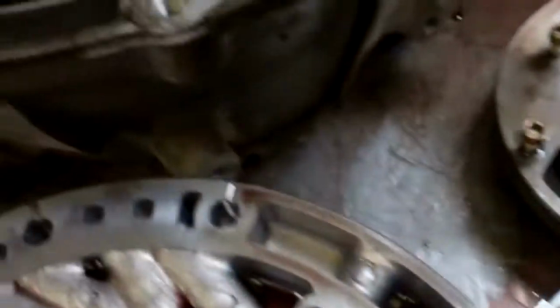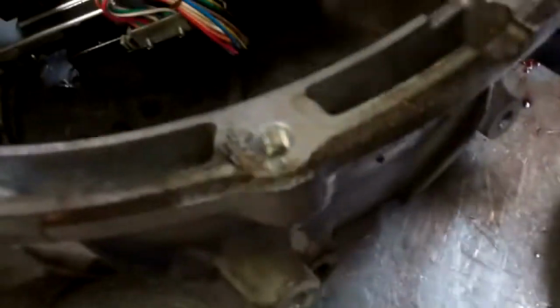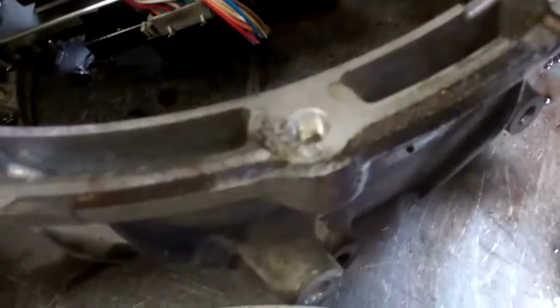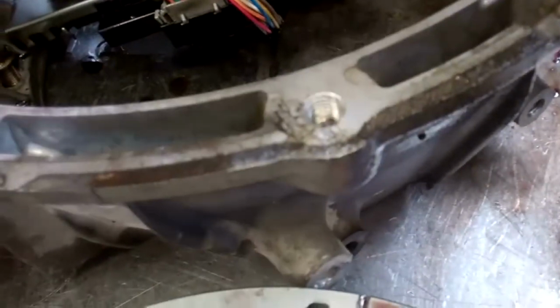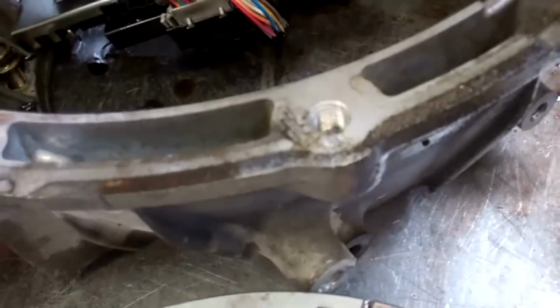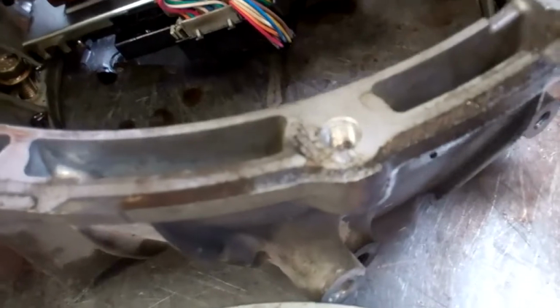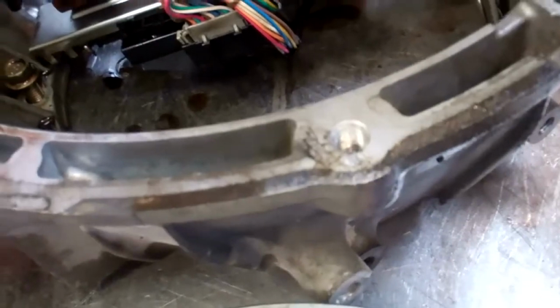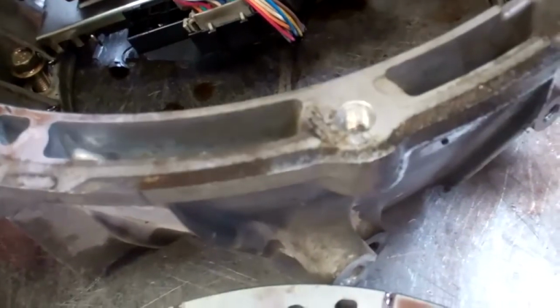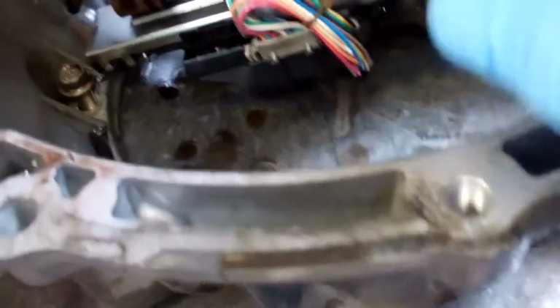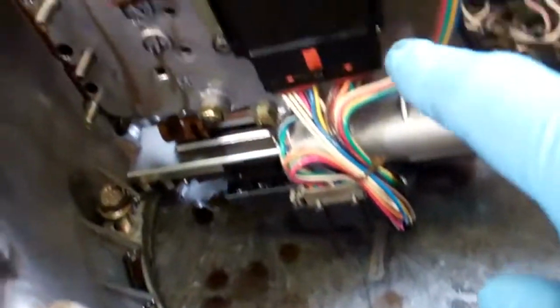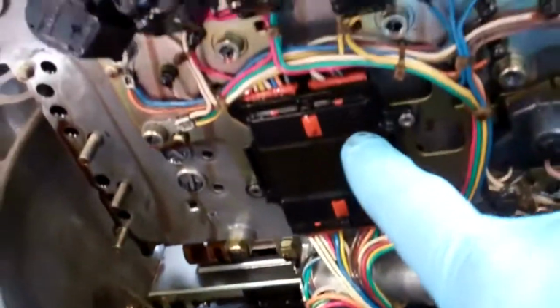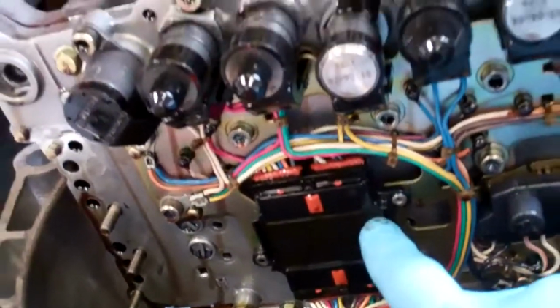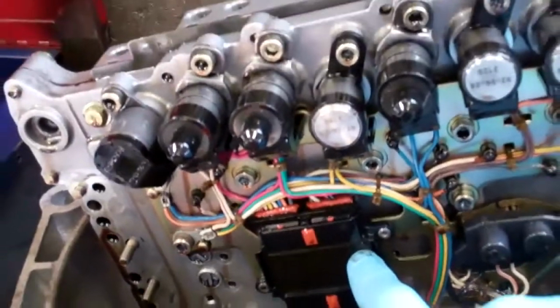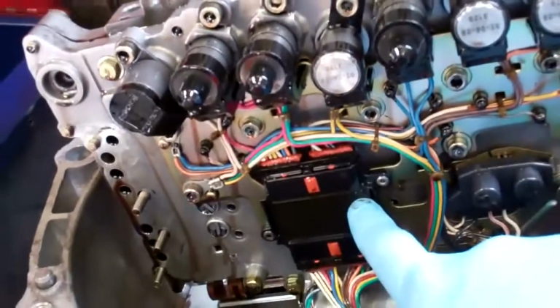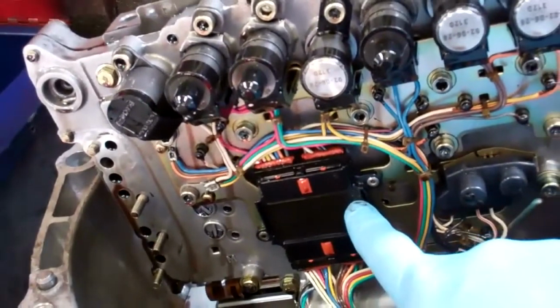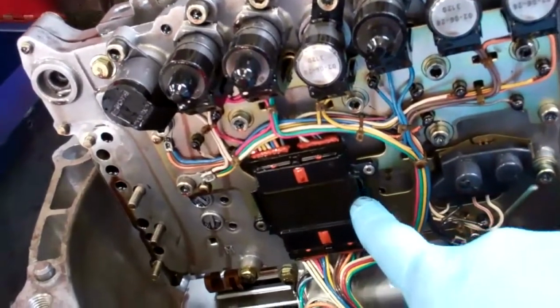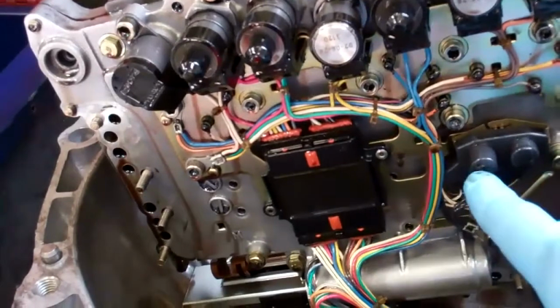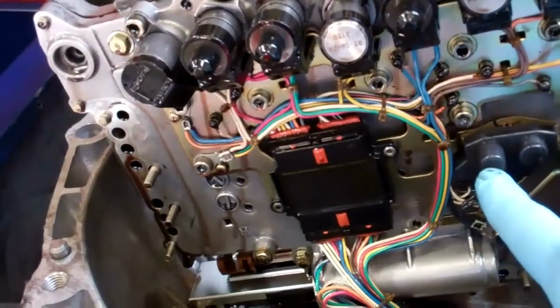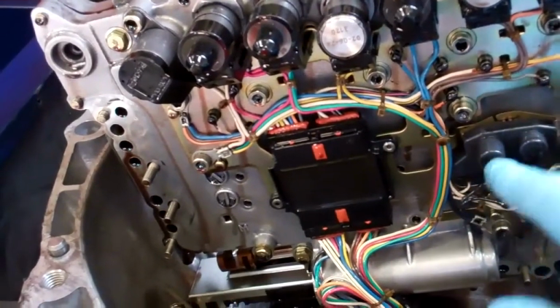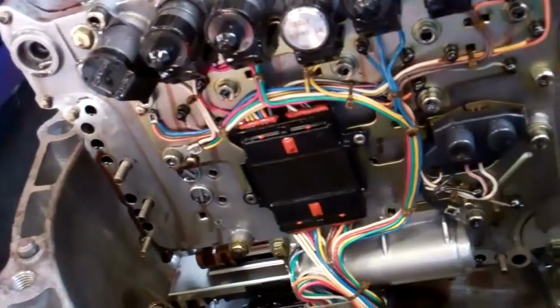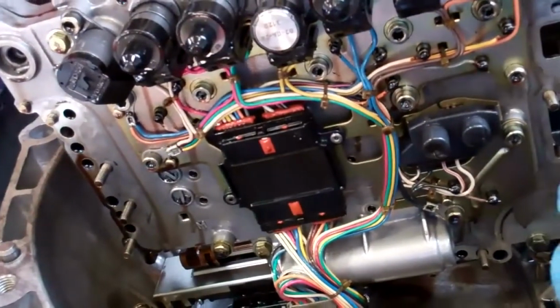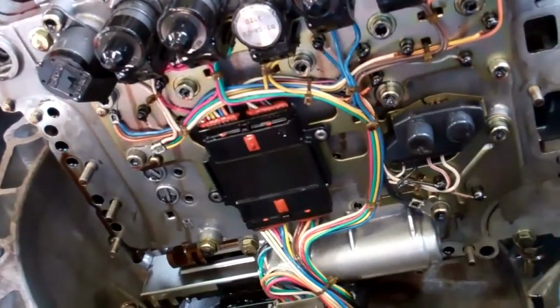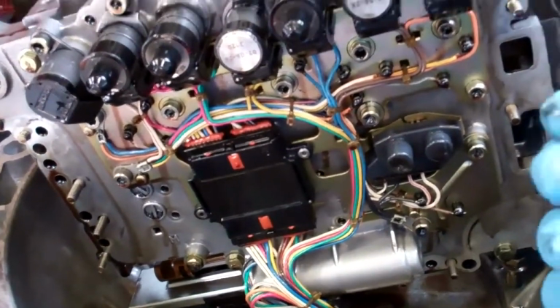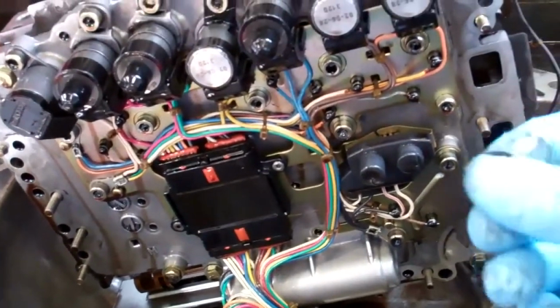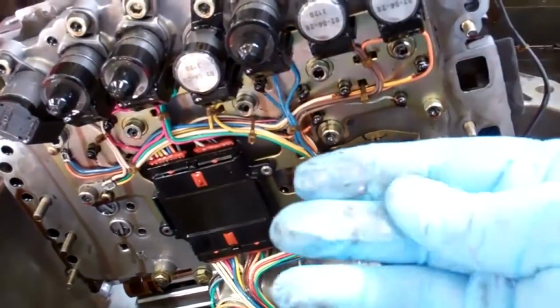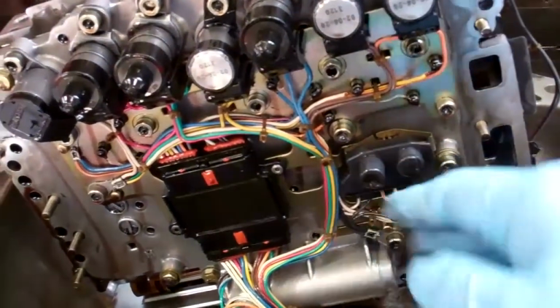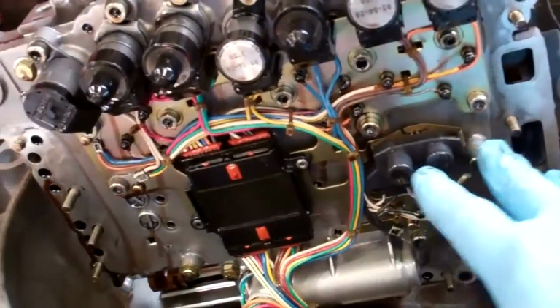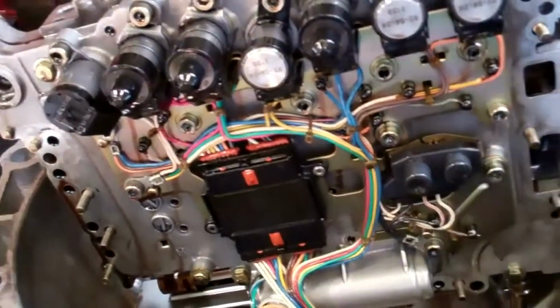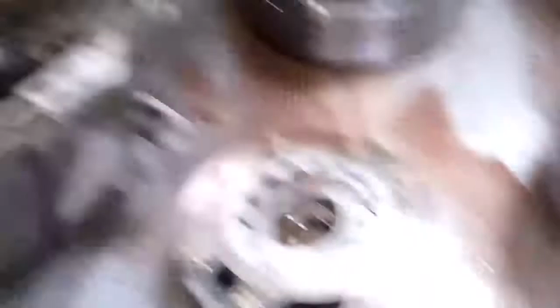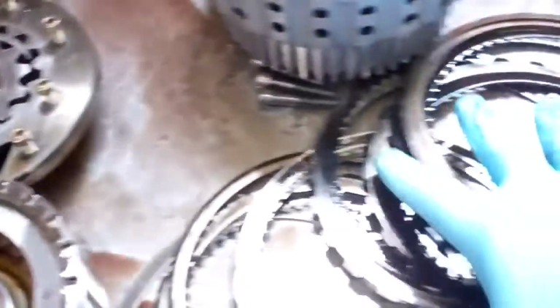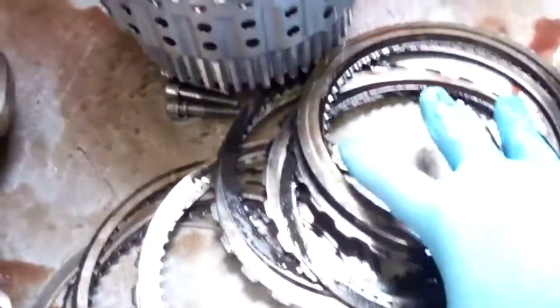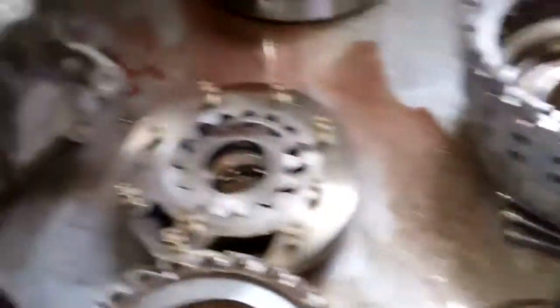Most notably, this is your valve body, which is kind of integrated with an actual processor or computer. And if you look here, you can see all the metal that's built up on that due to the input clutches failing.